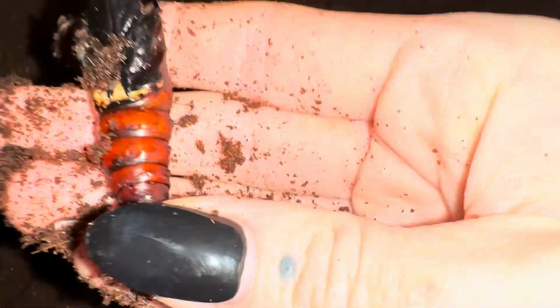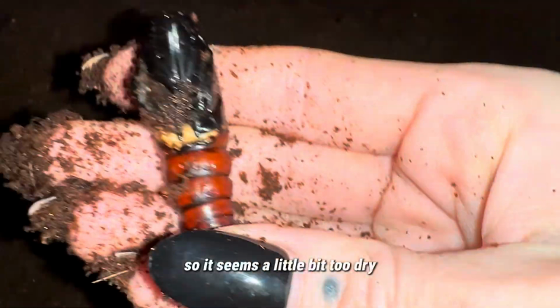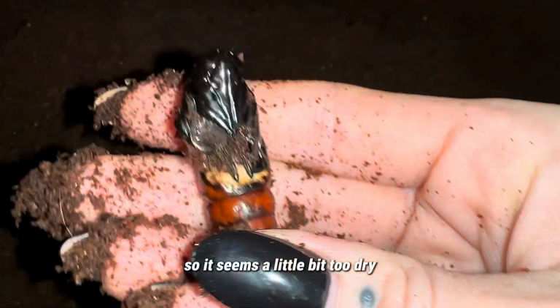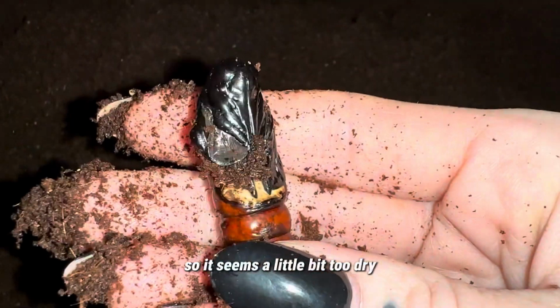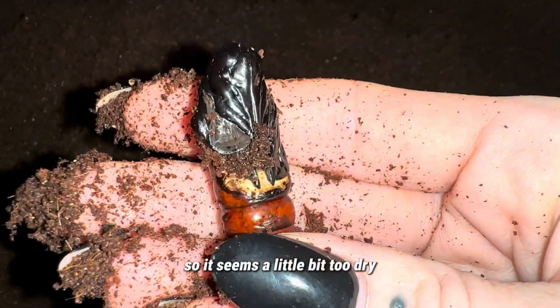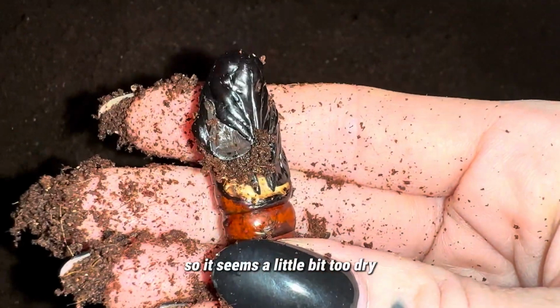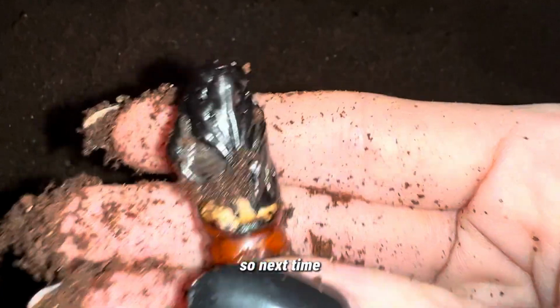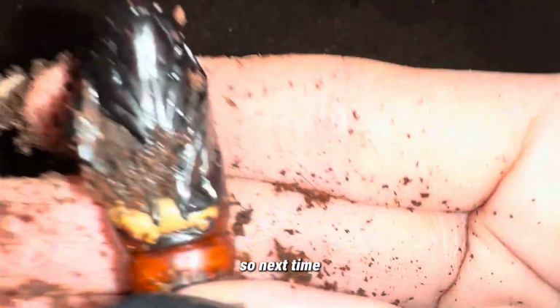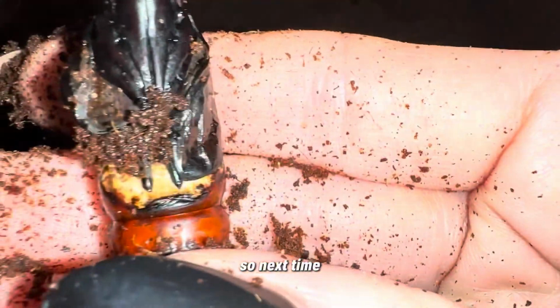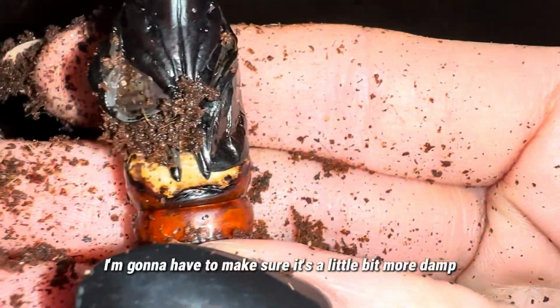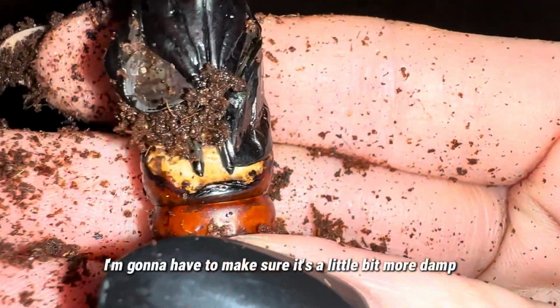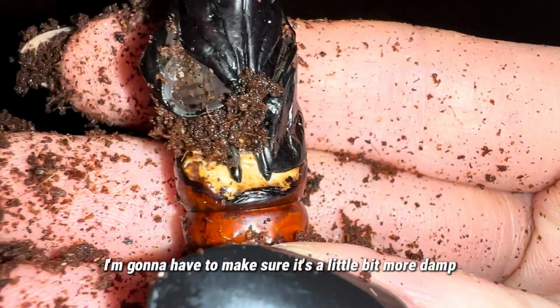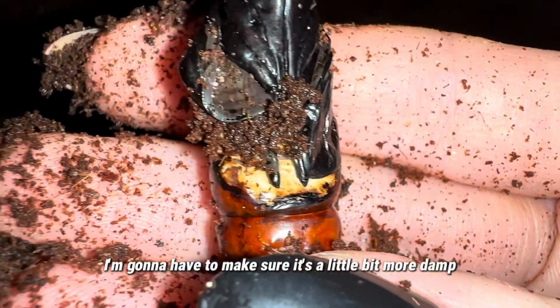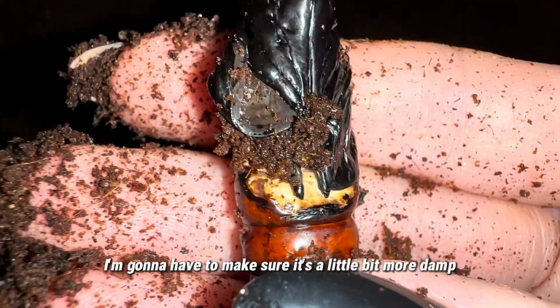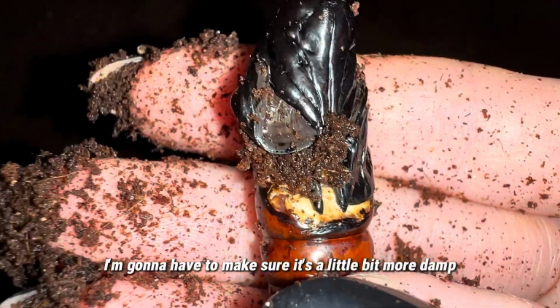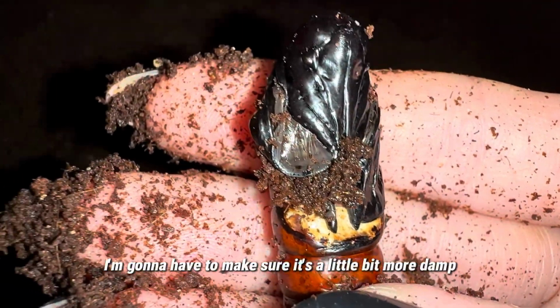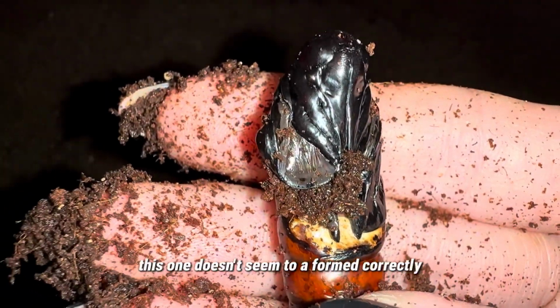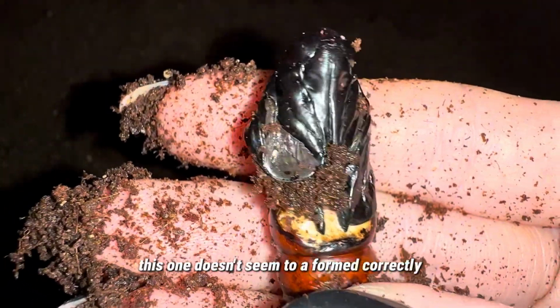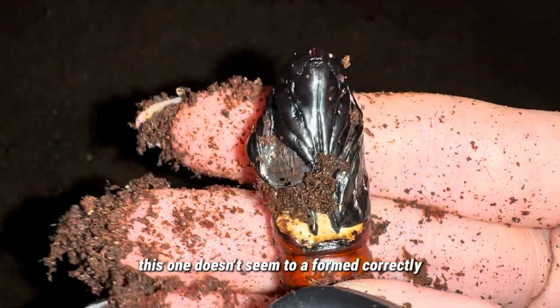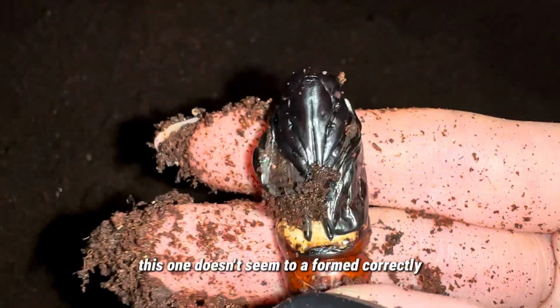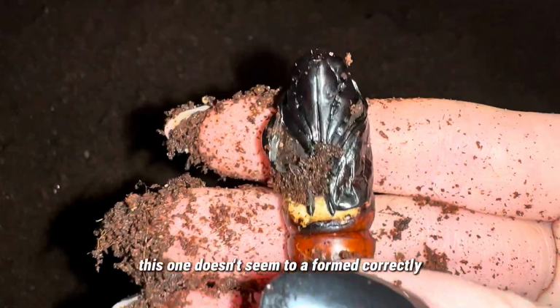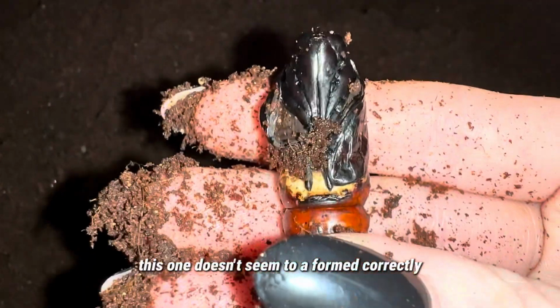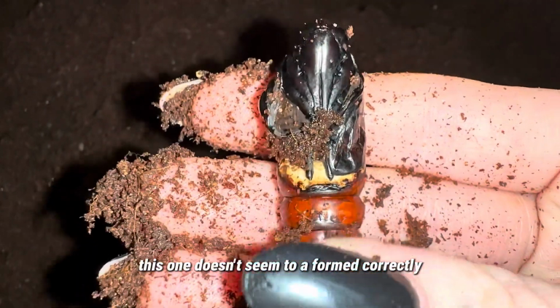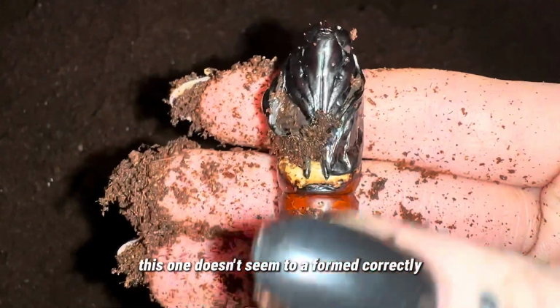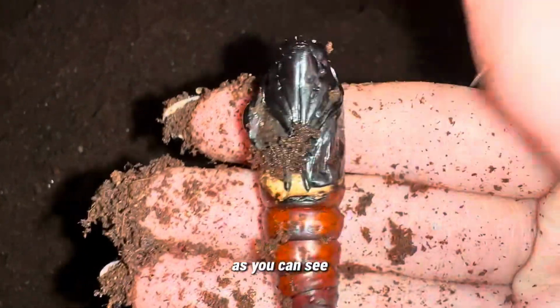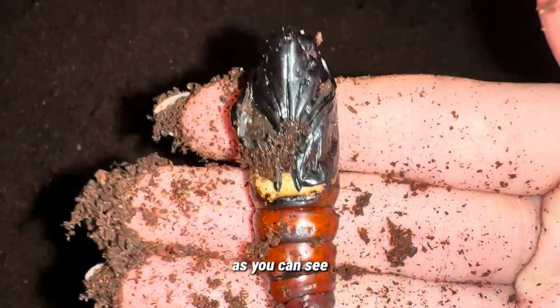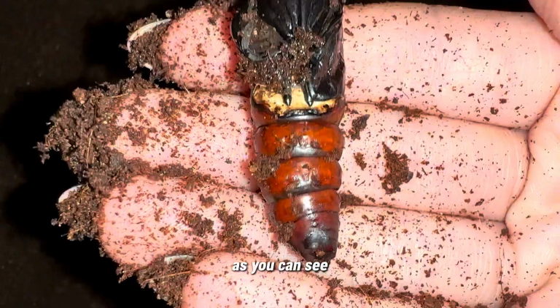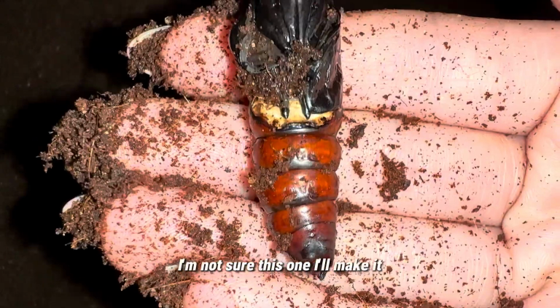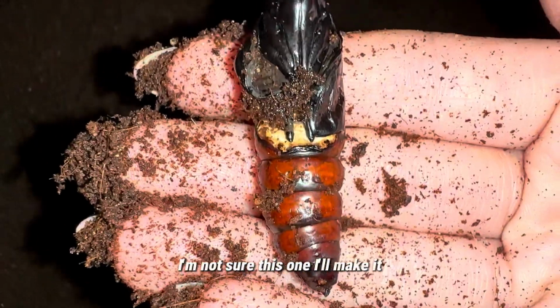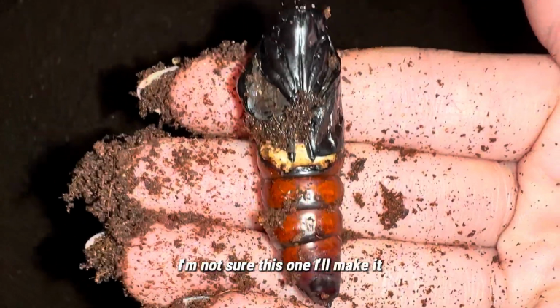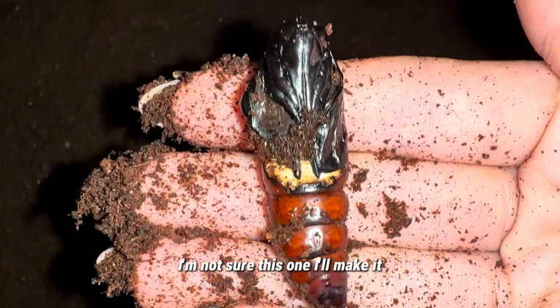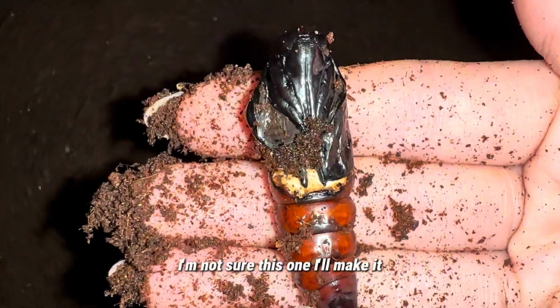The soil seems a little bit too dry, so next time I'm going to have to make sure it's a little bit more damp. This one doesn't seem to have formed correctly, as you can see. I'm not sure this one will make it.